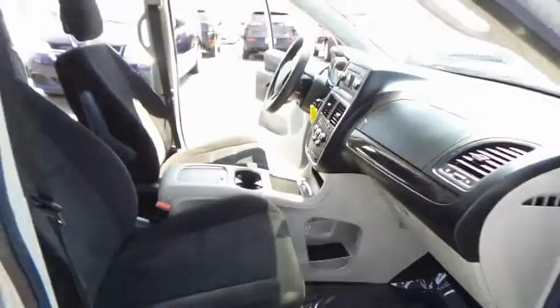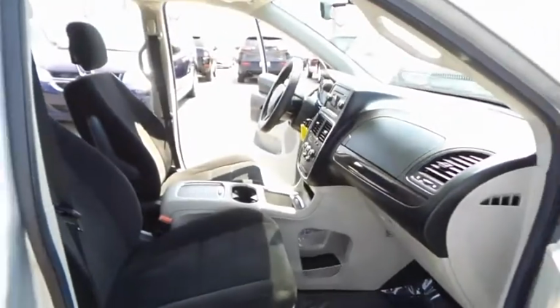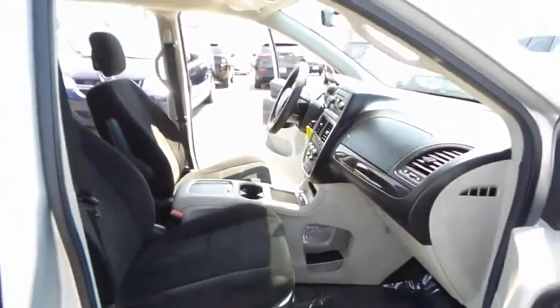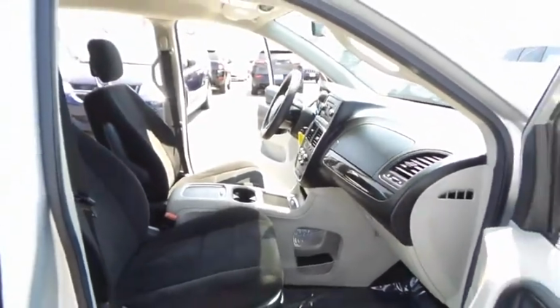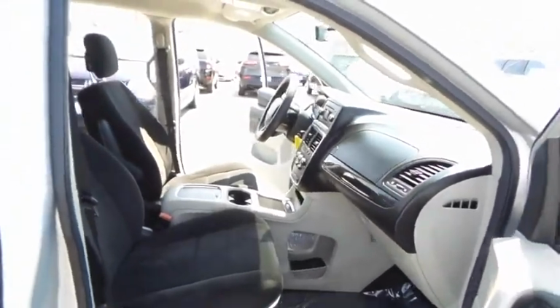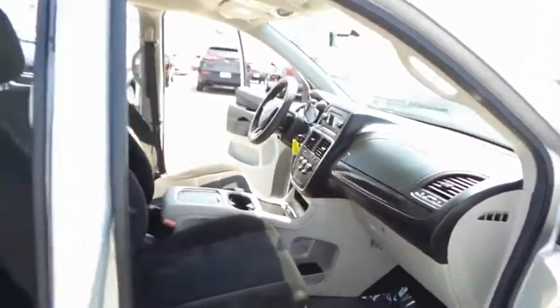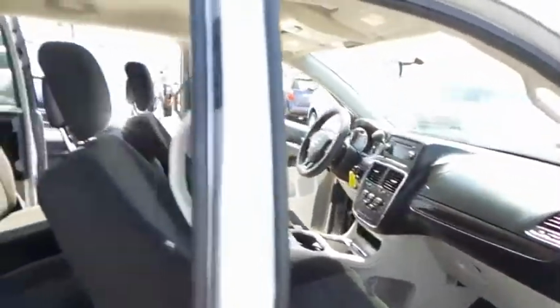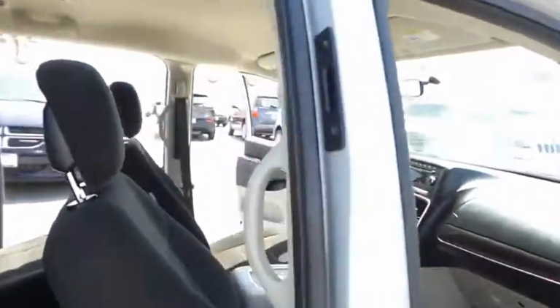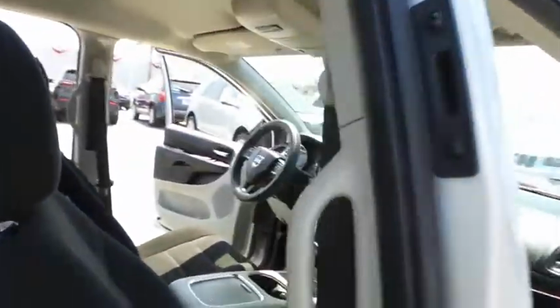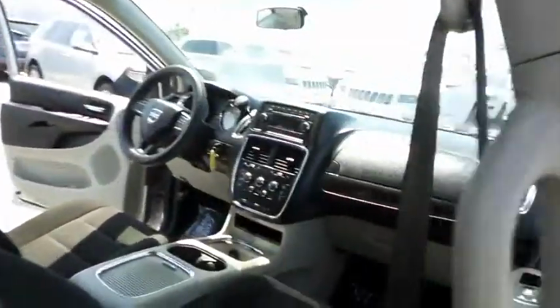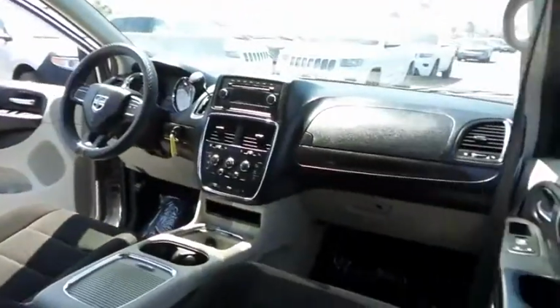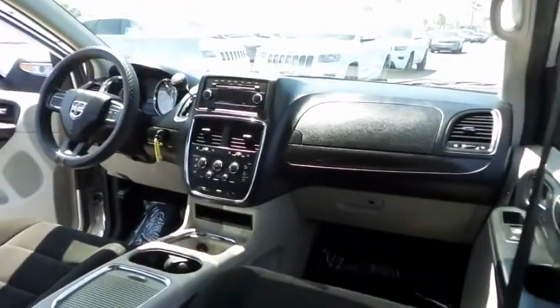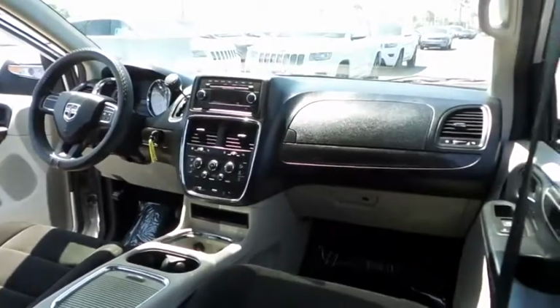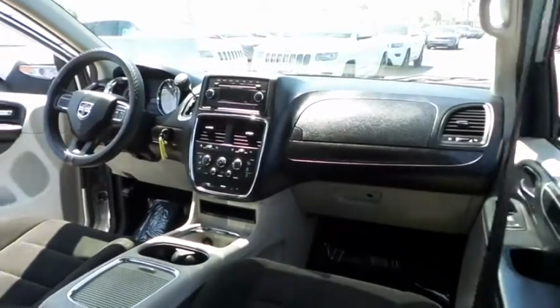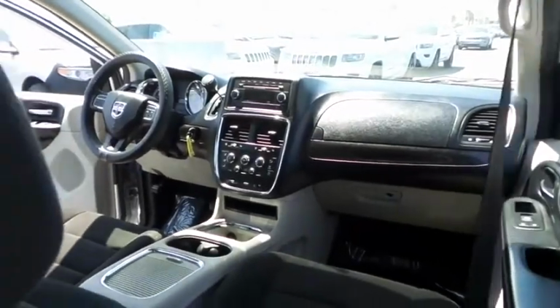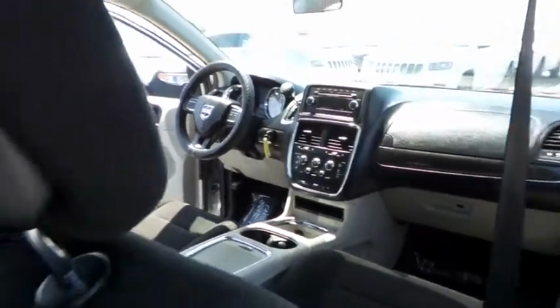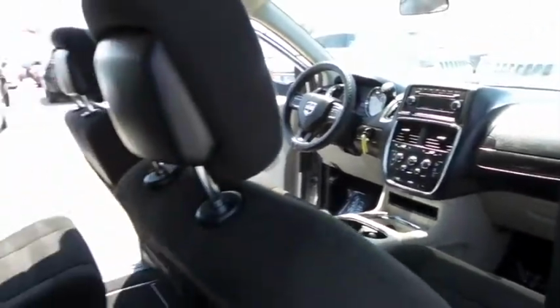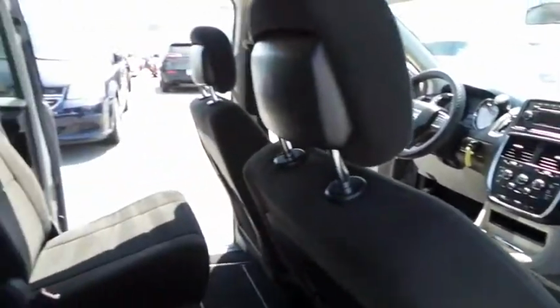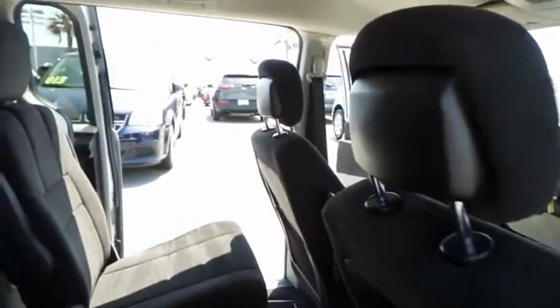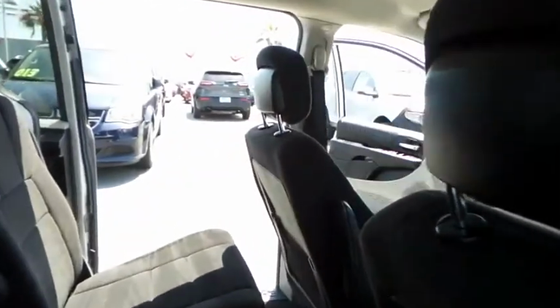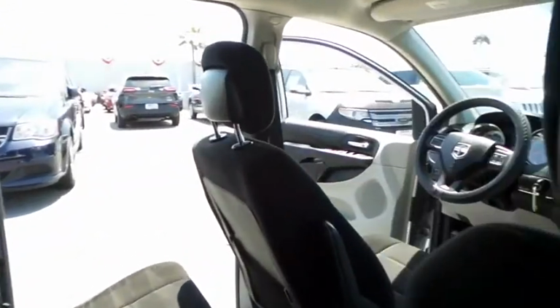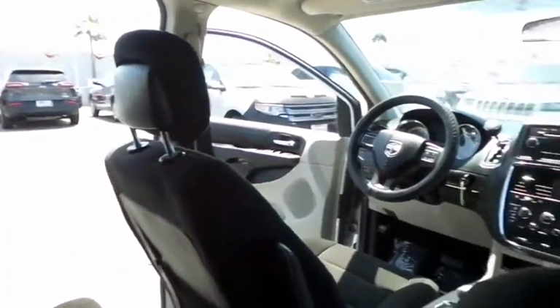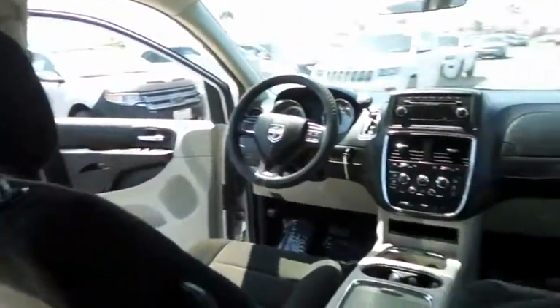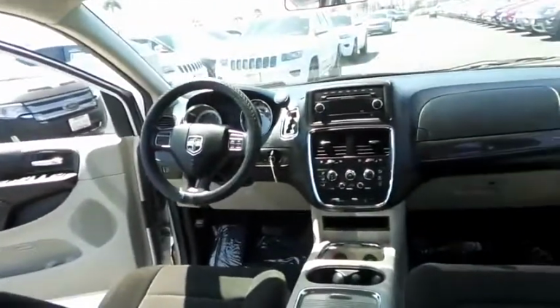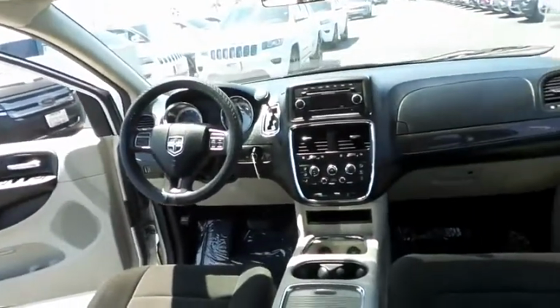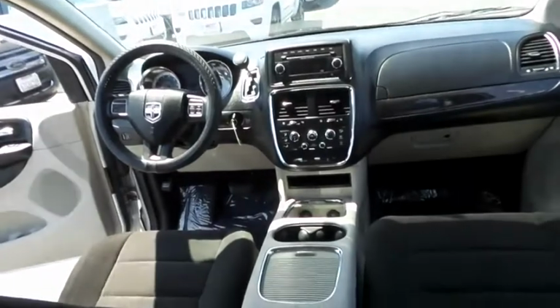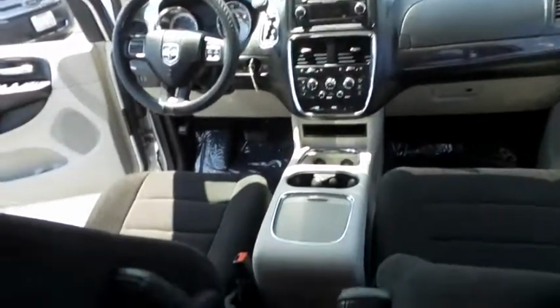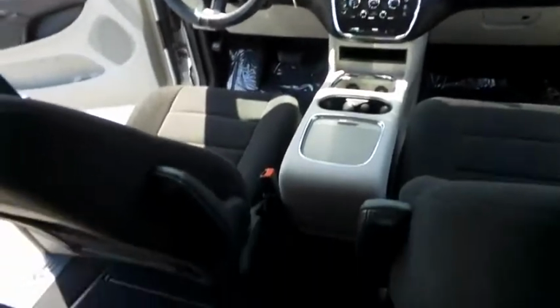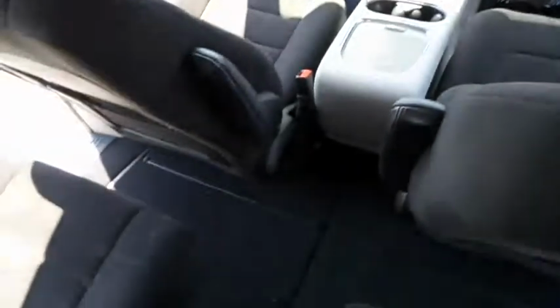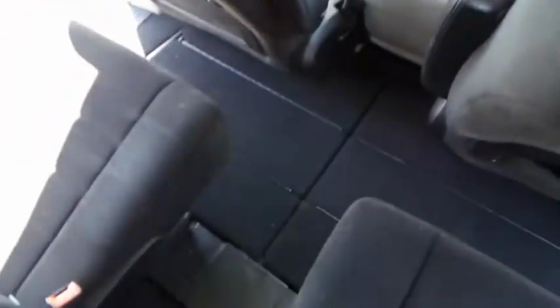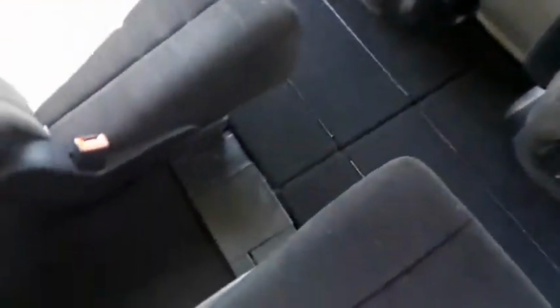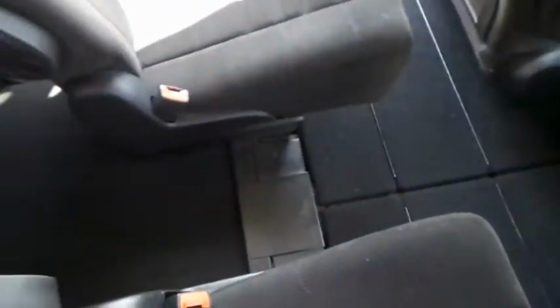Aluminum wheels. Six-speed automatic transmission standard. Four-wheel disc brakes. FWD. AM FM stereo radio. Rear defrost. Power windows. Power door locks. CD player.